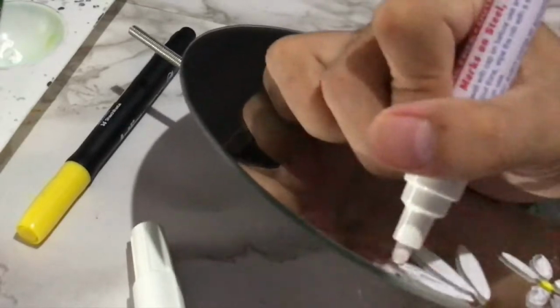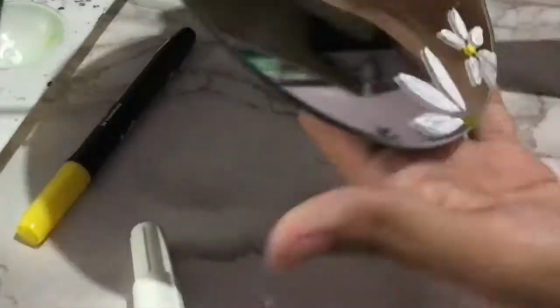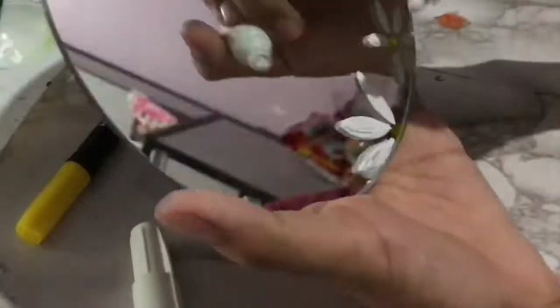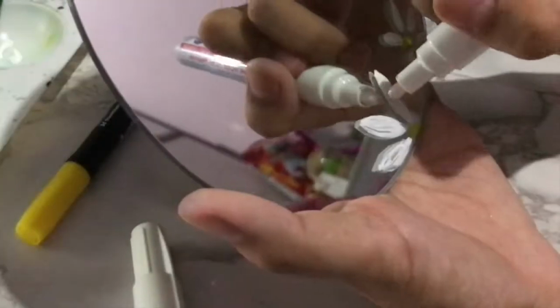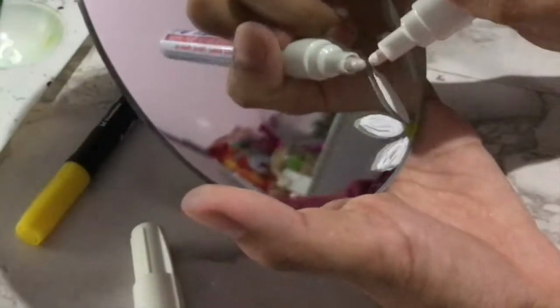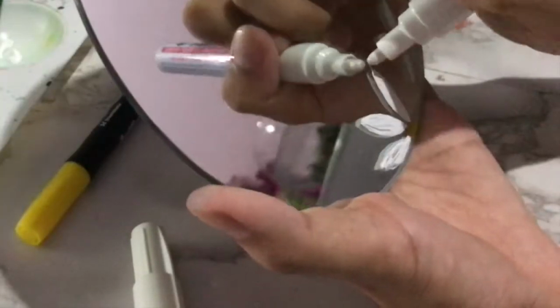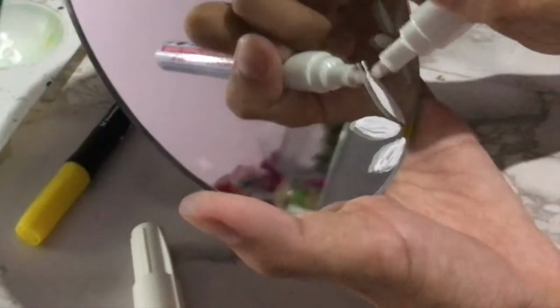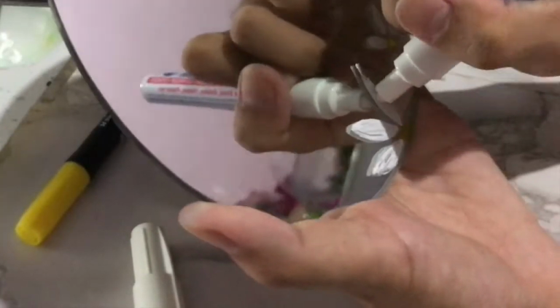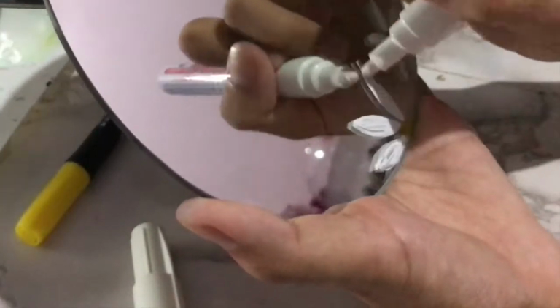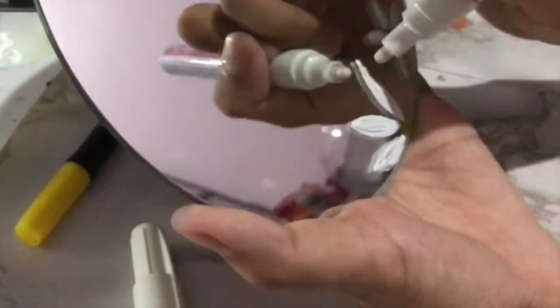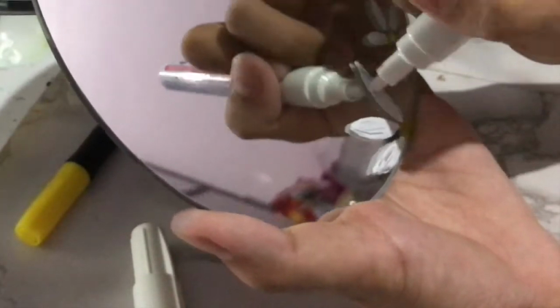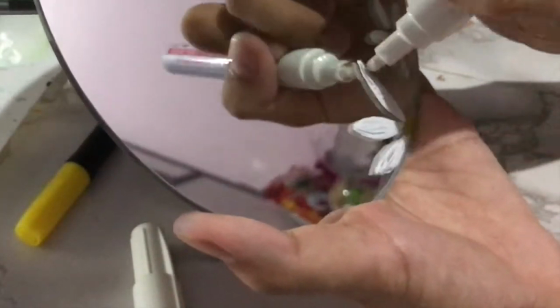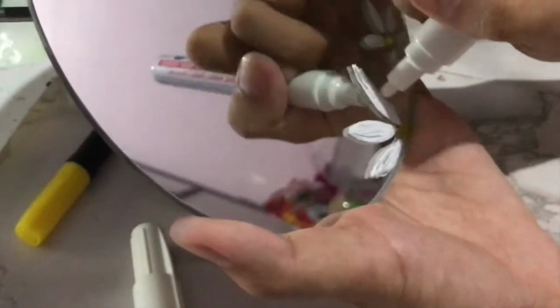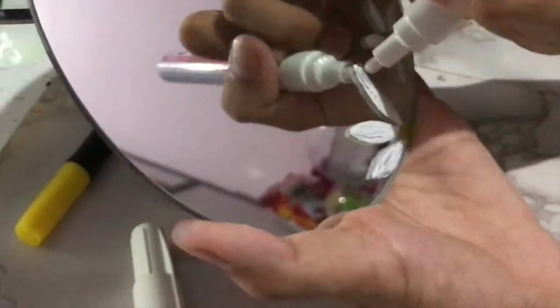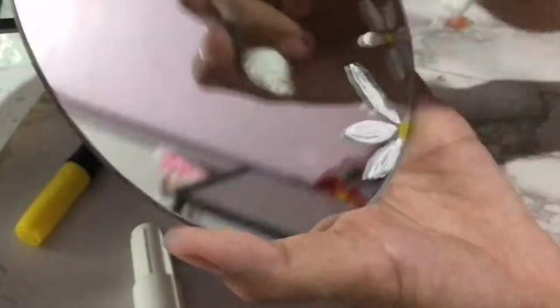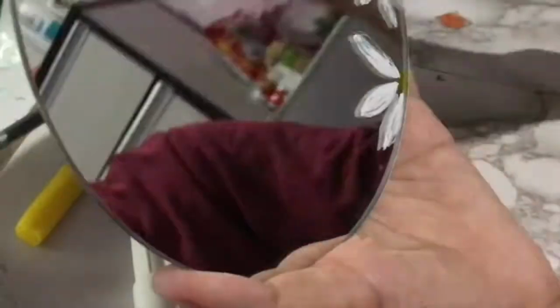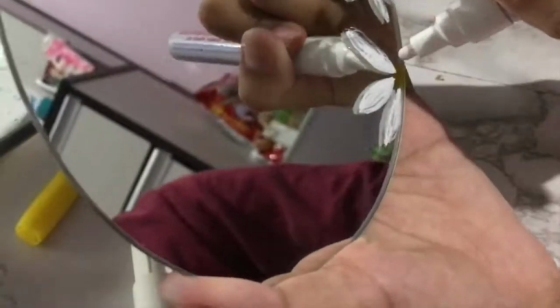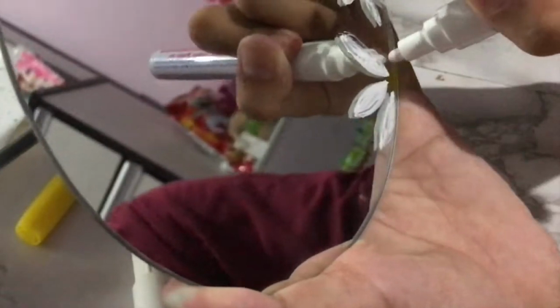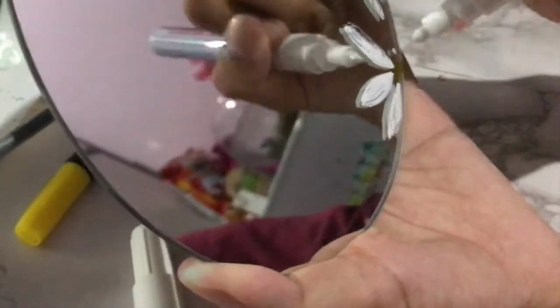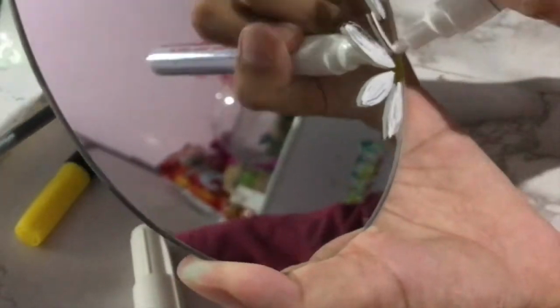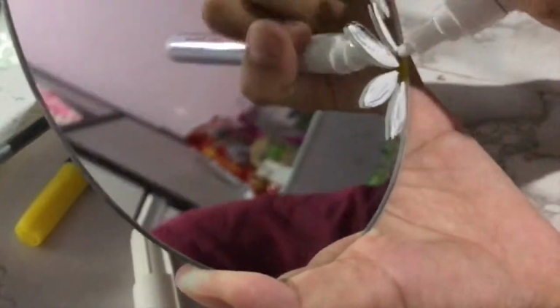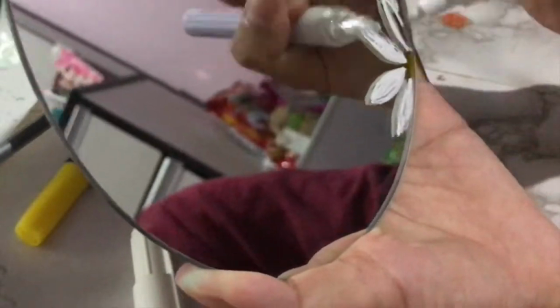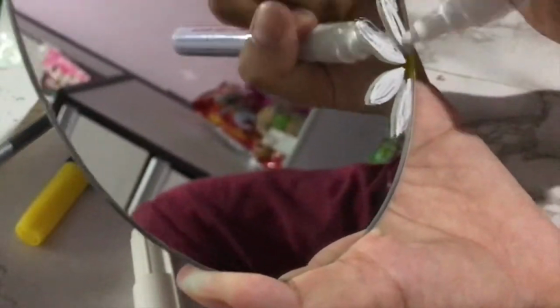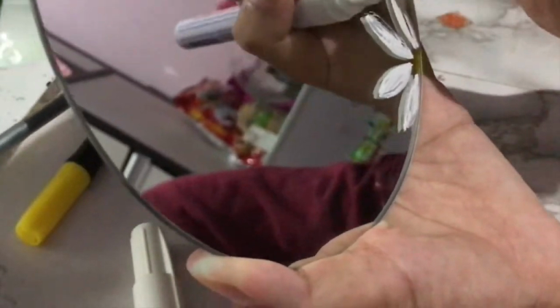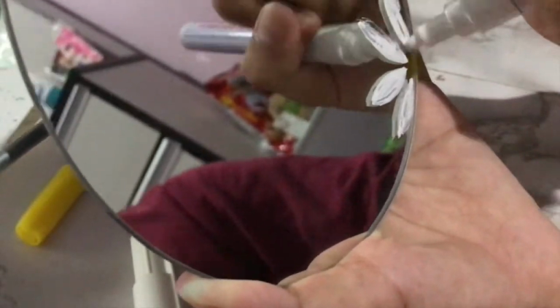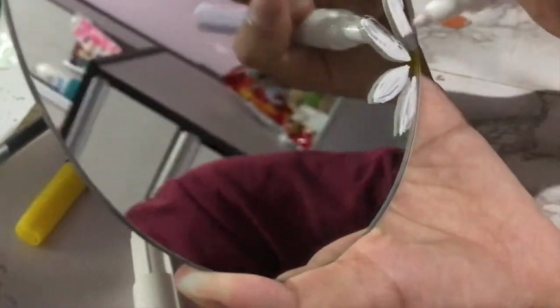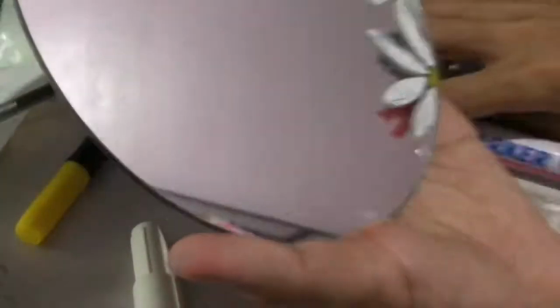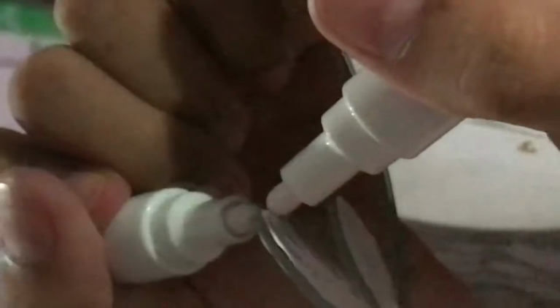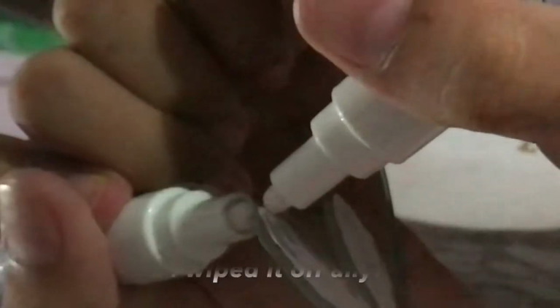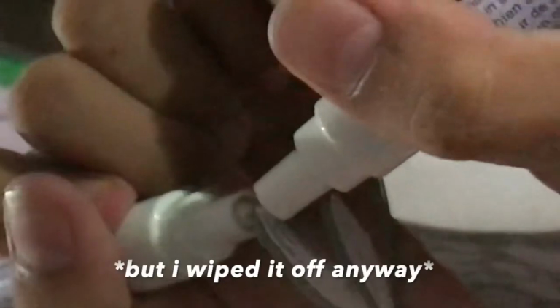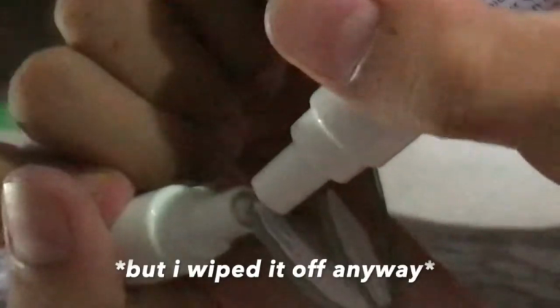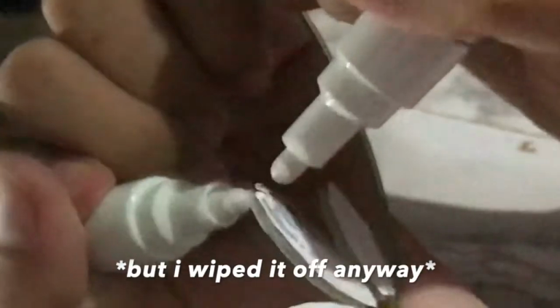But then one of the petals started to cover up the first flowers, so it actually doesn't look that bad, because it kind of merged into one another.